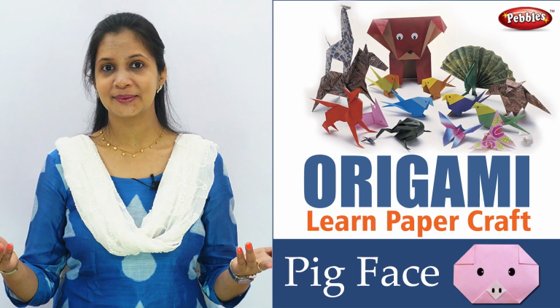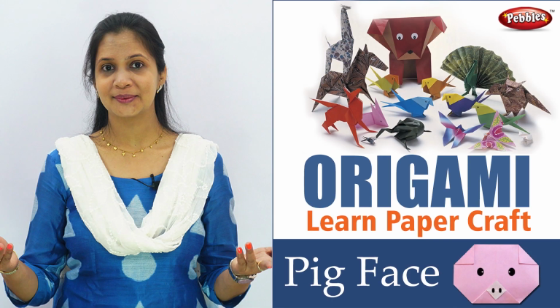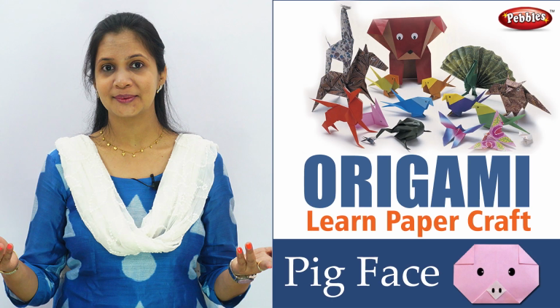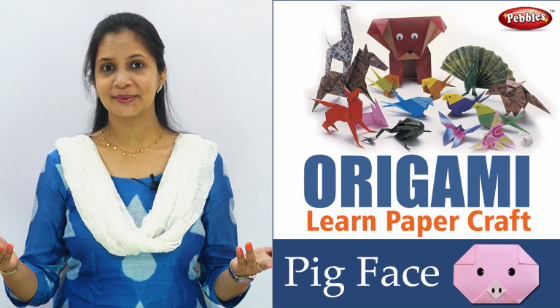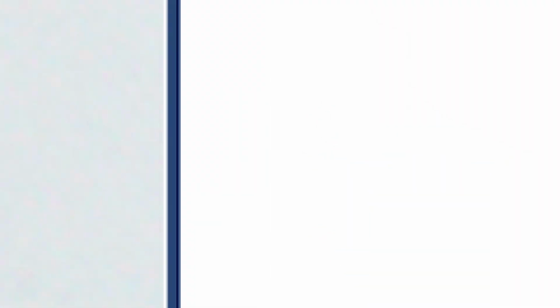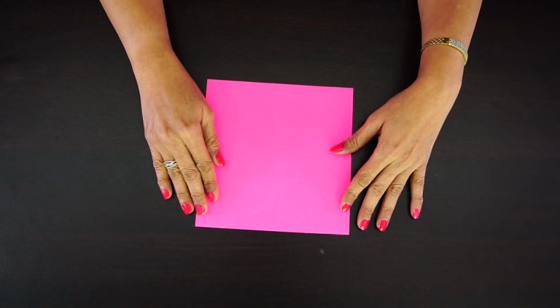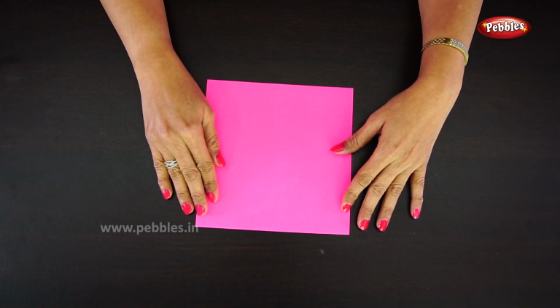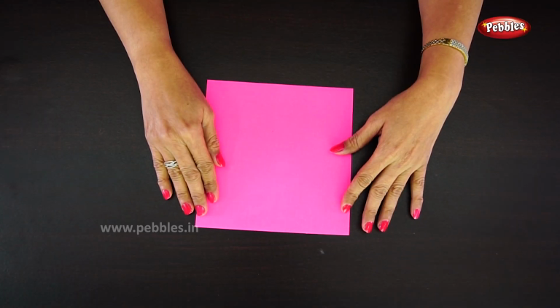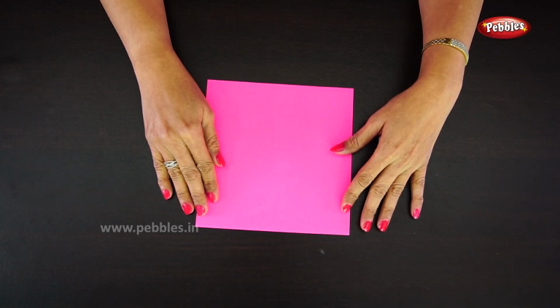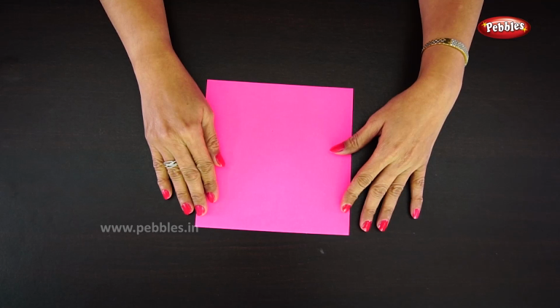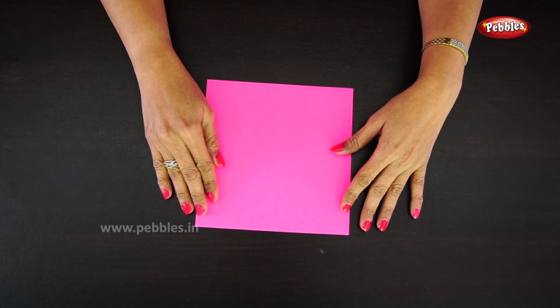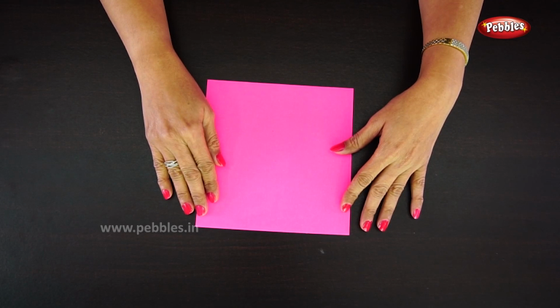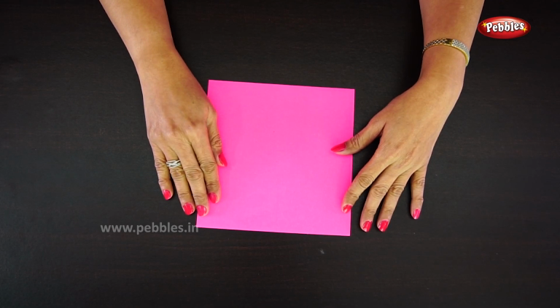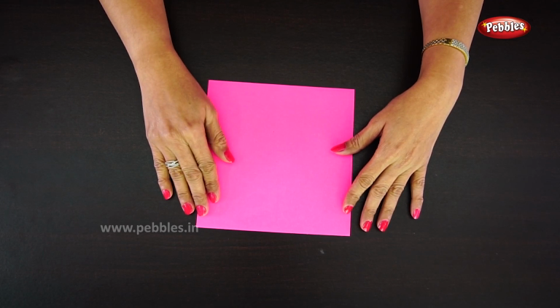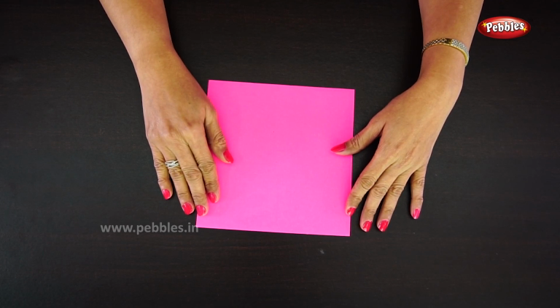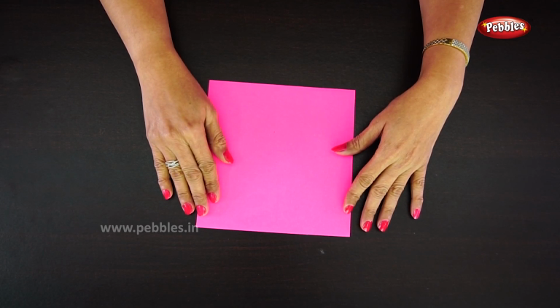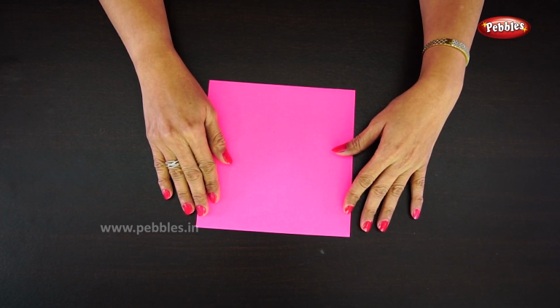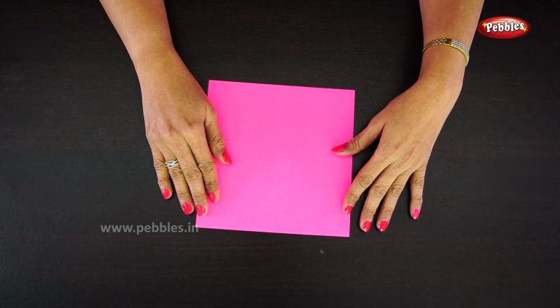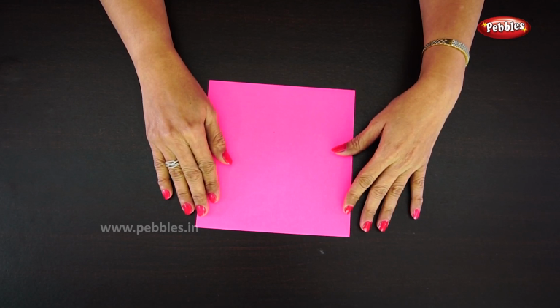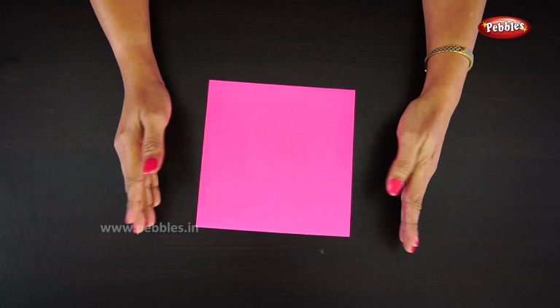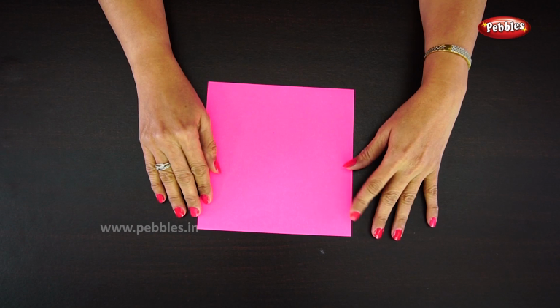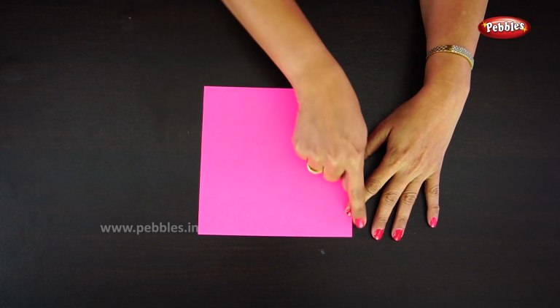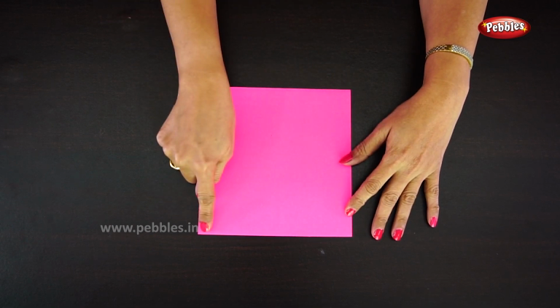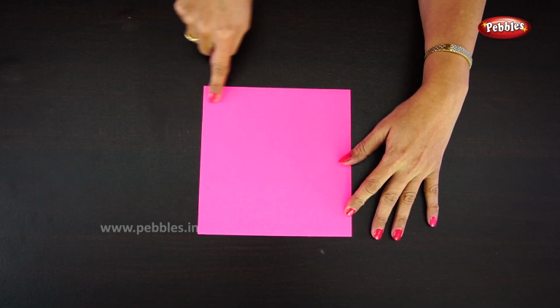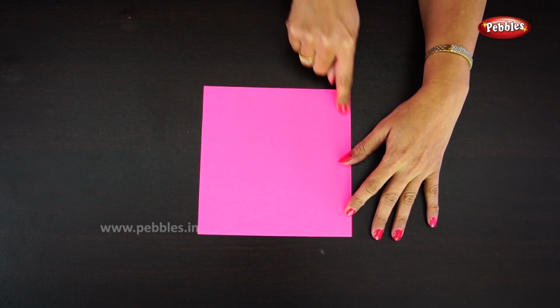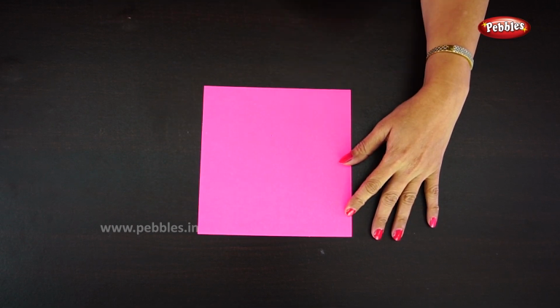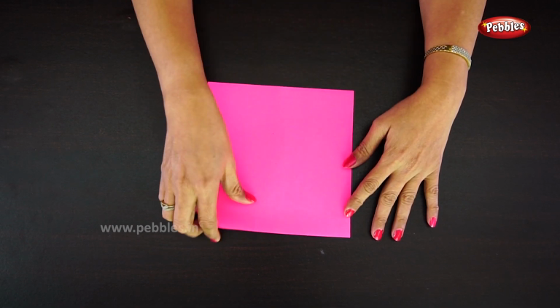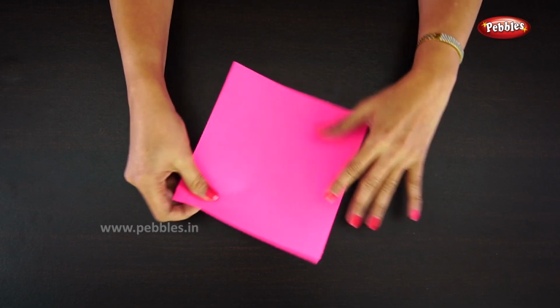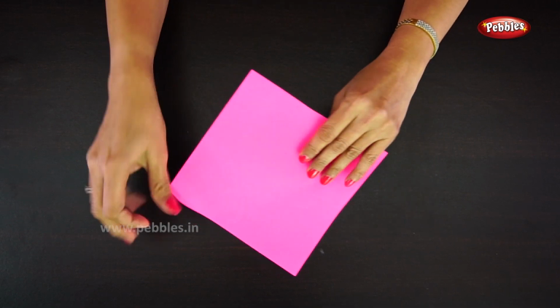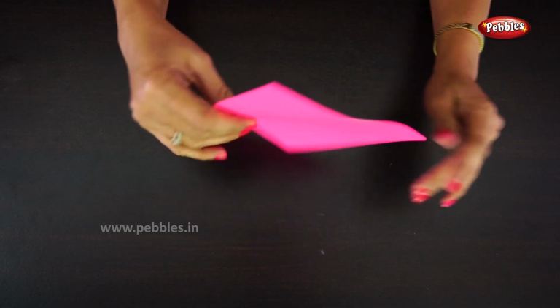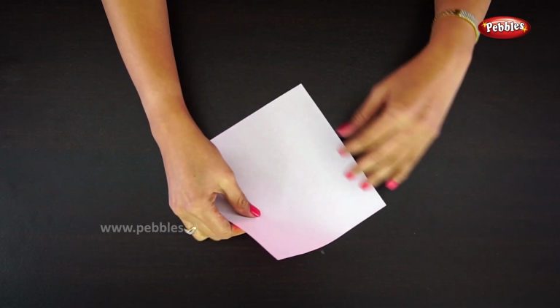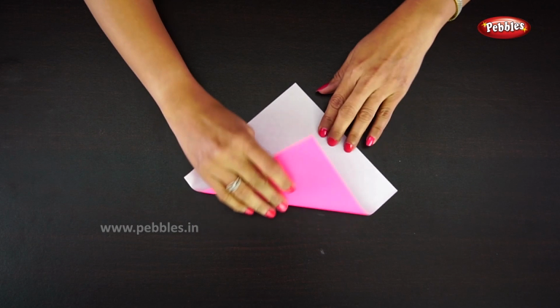Hi children, in this video we are going to learn how to make a big pig face using origami paper. Let's start. Take origami paper in a square shape, turn the paper, and fold.